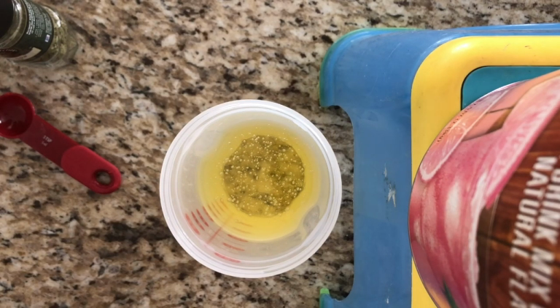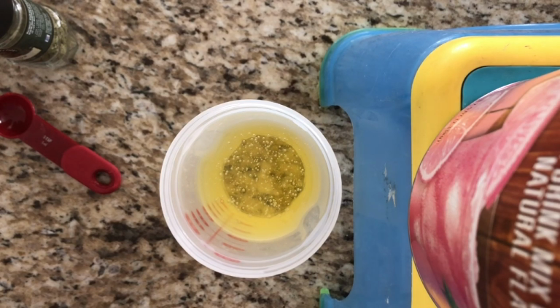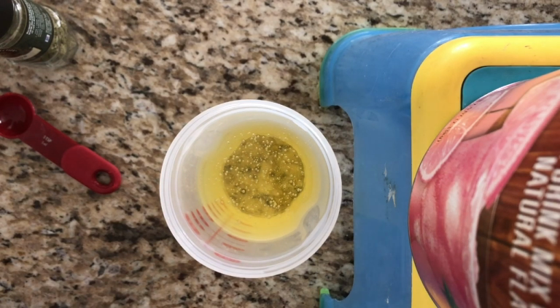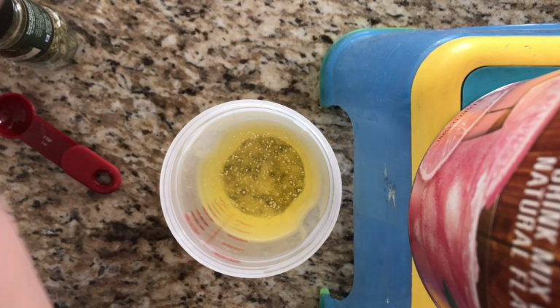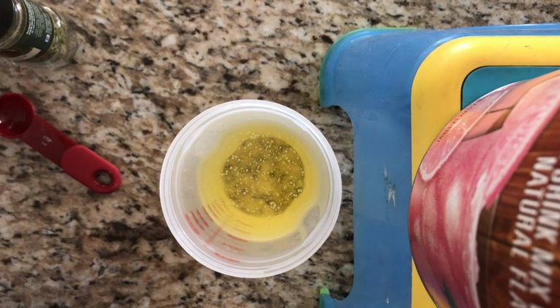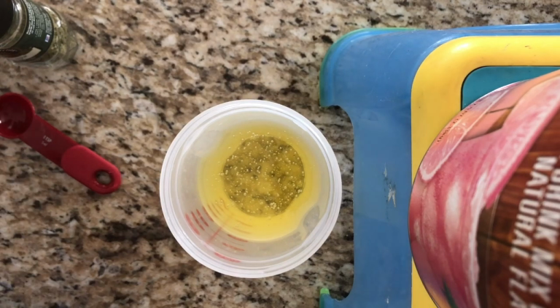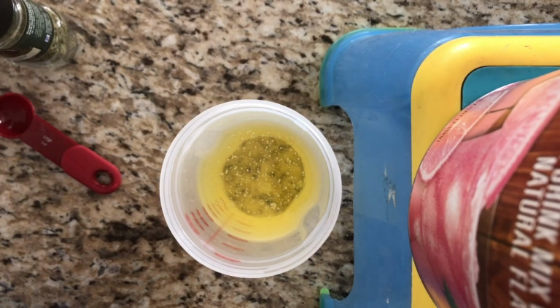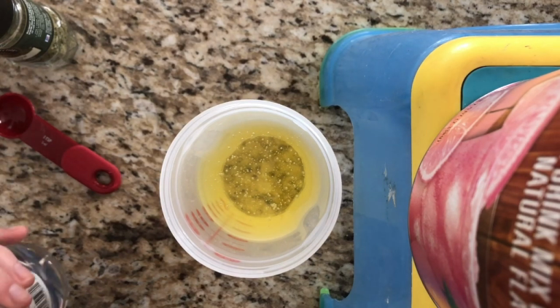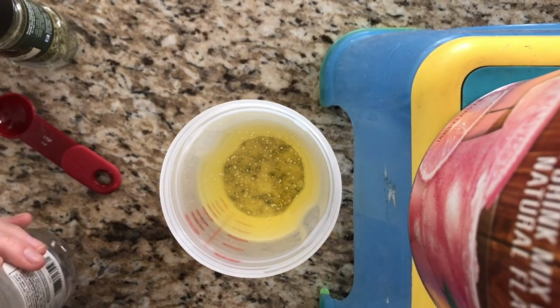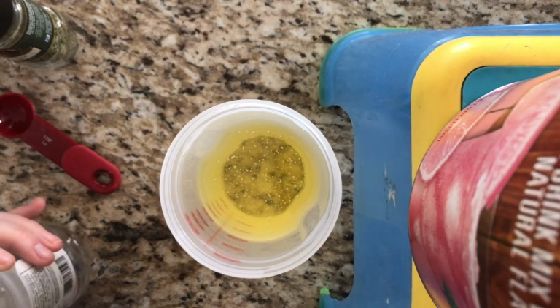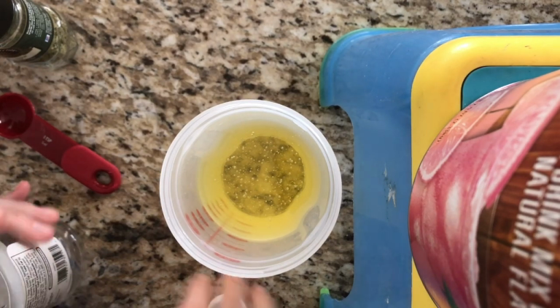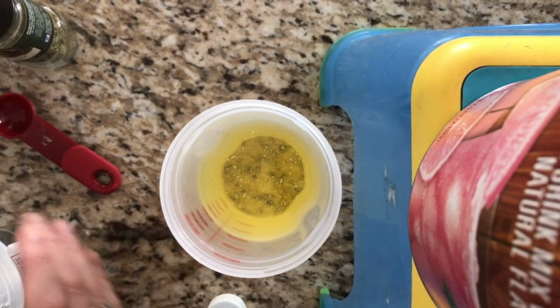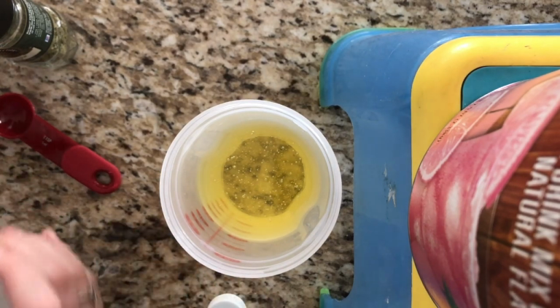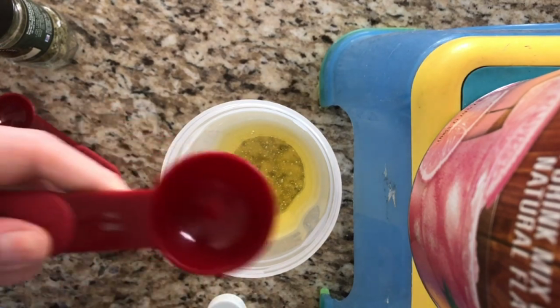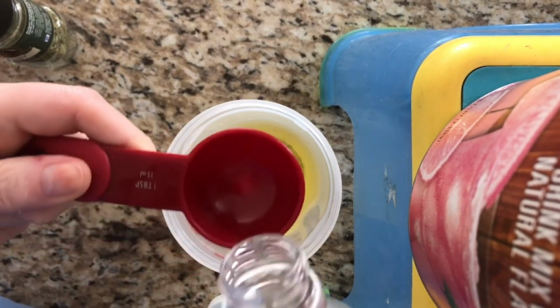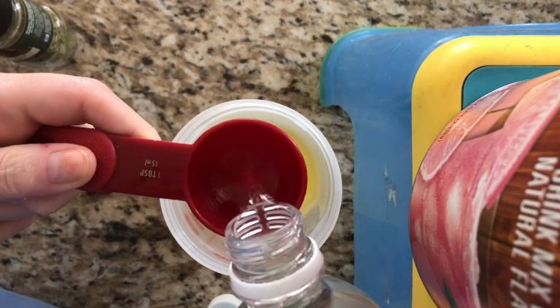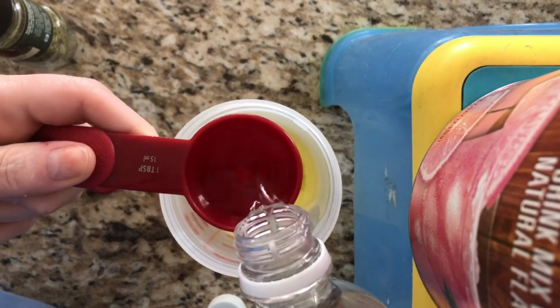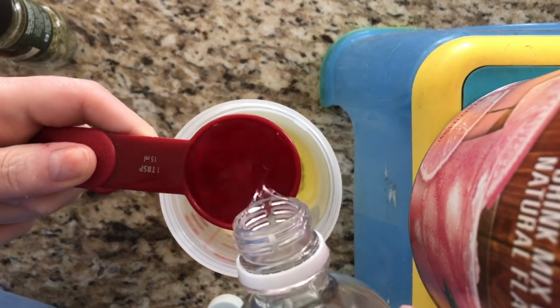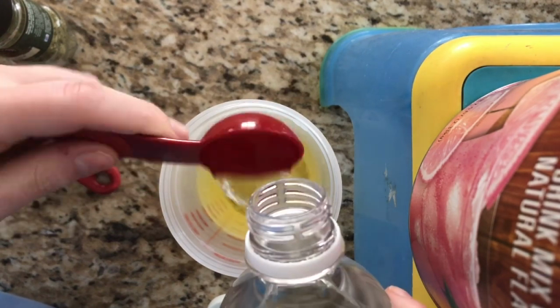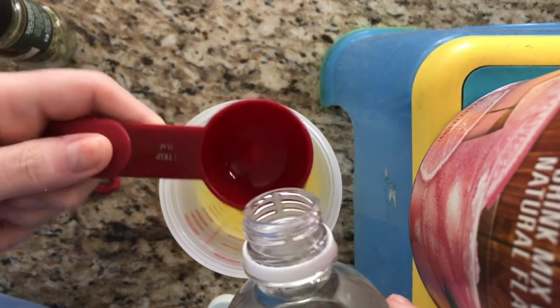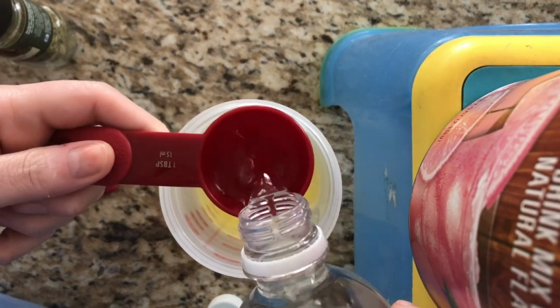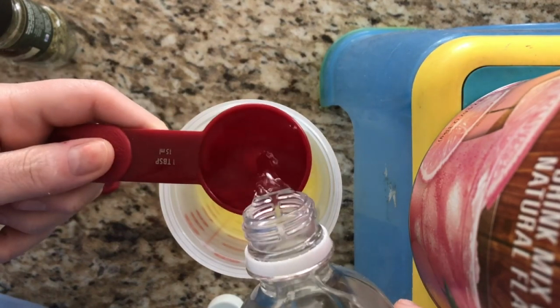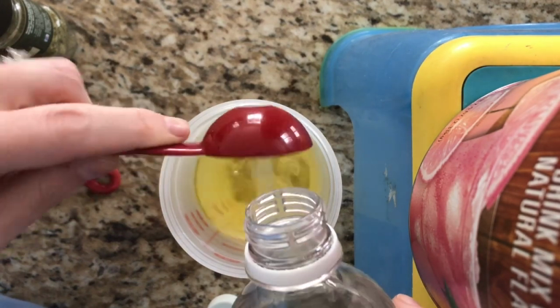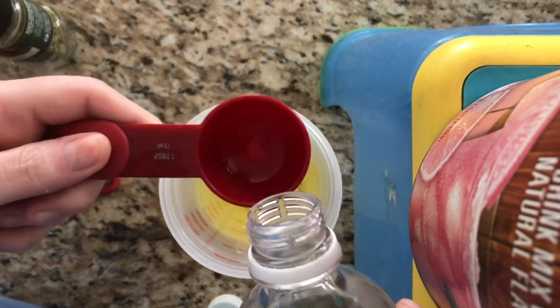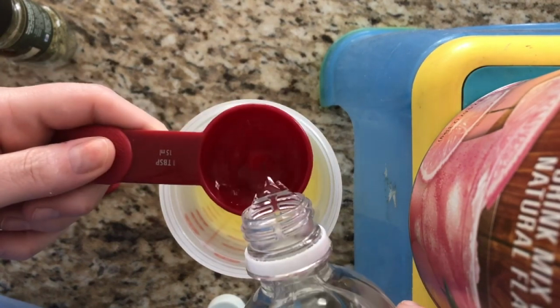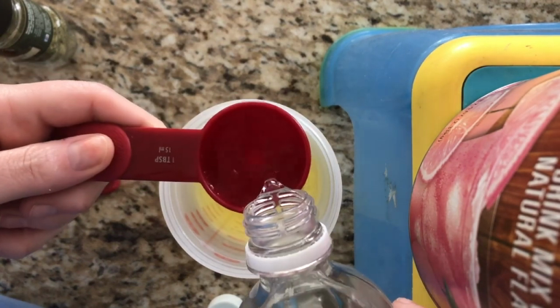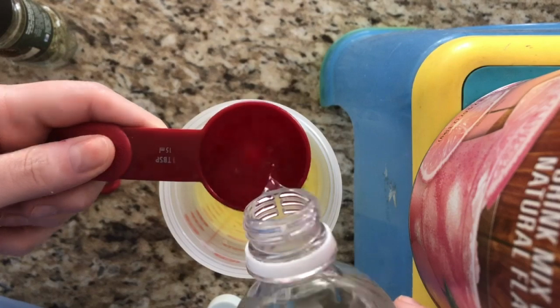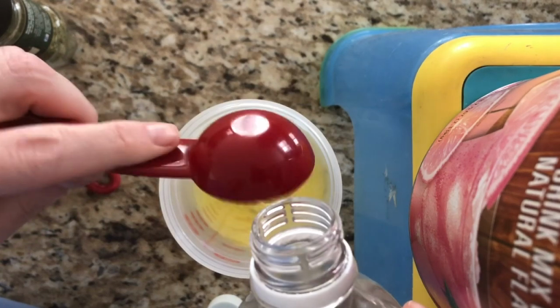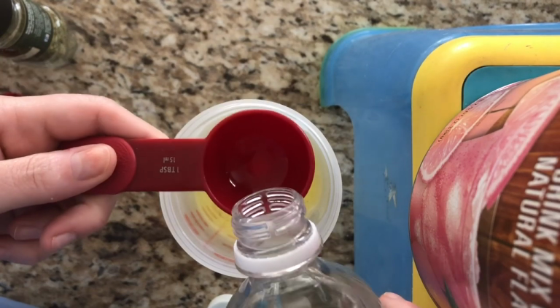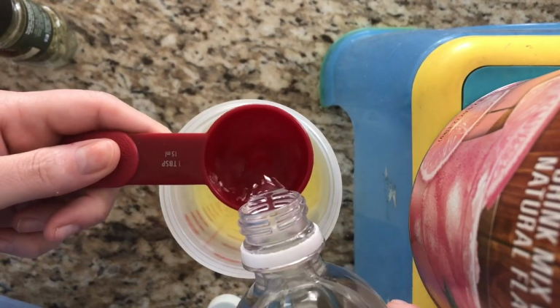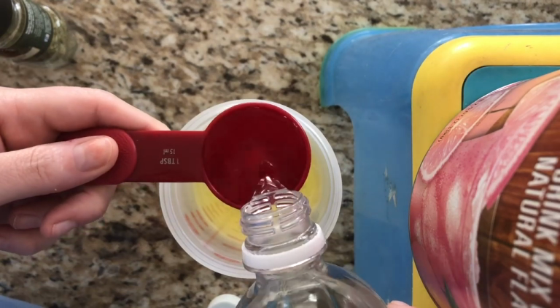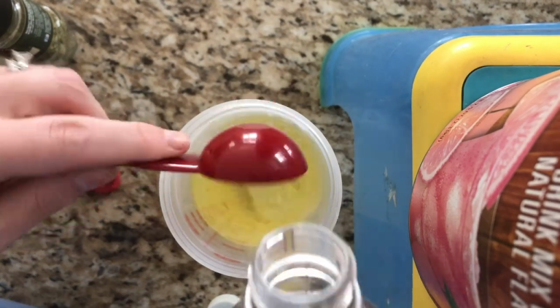Then we need to add our four tablespoons of white vinegar. So we will do that — one, two, three, four.